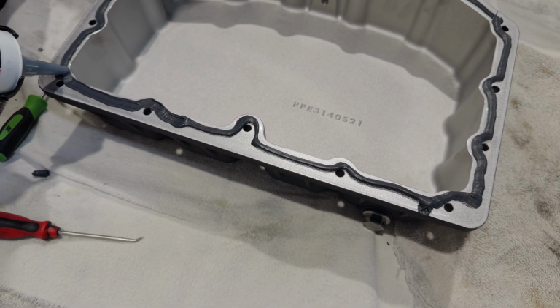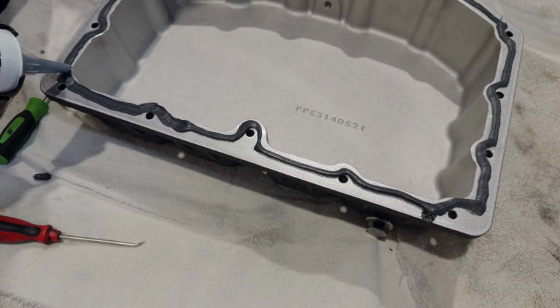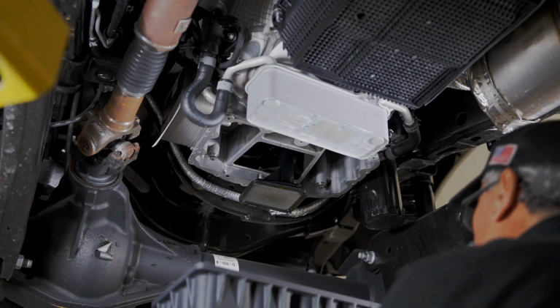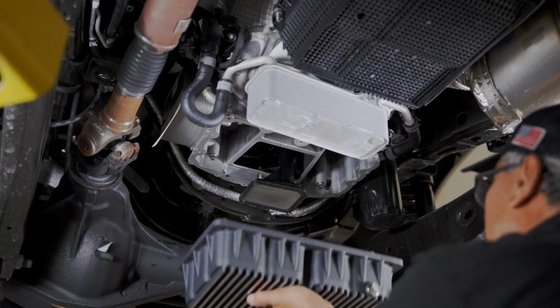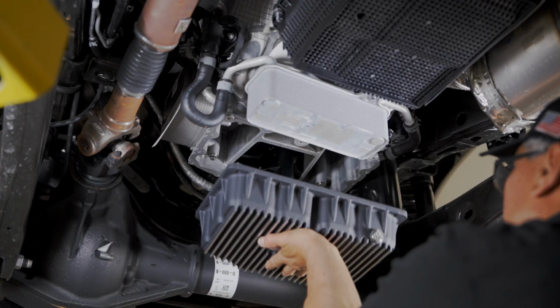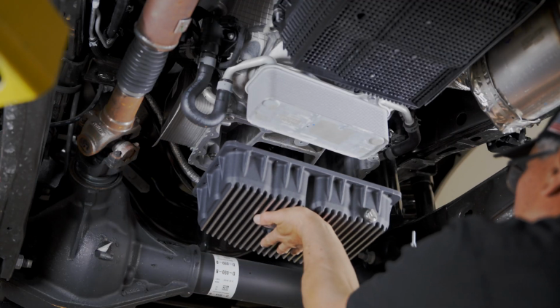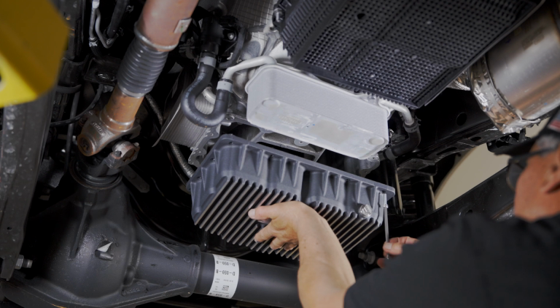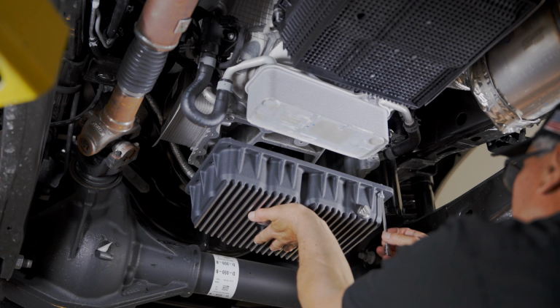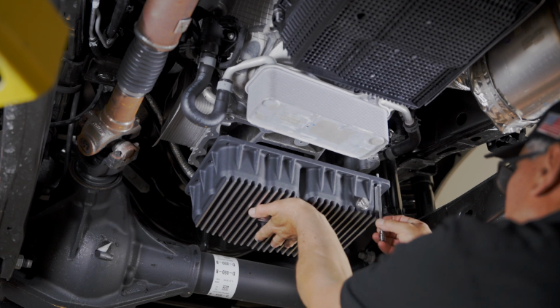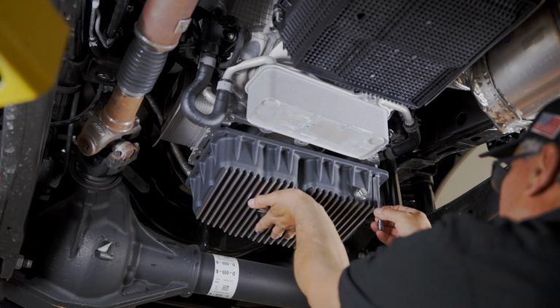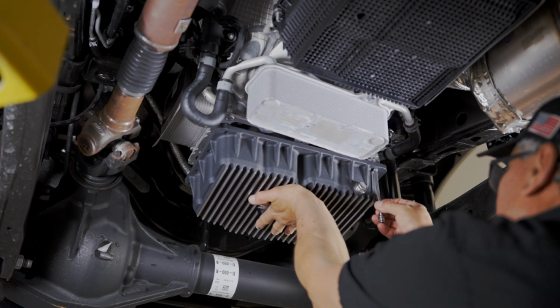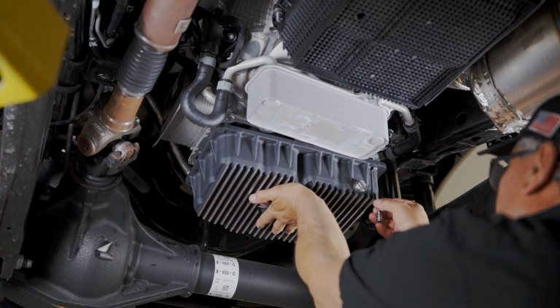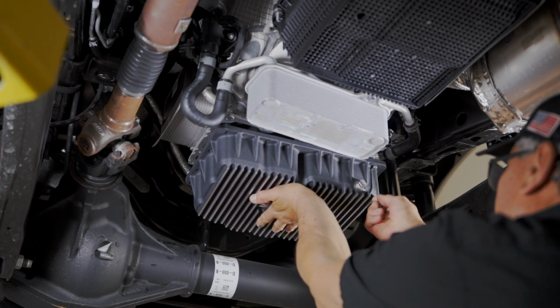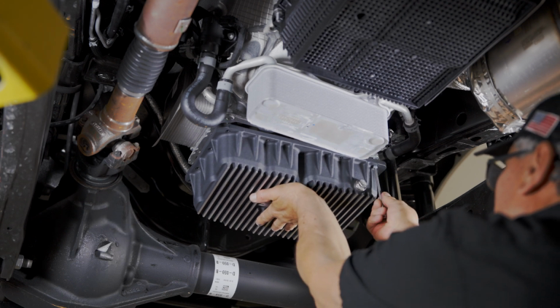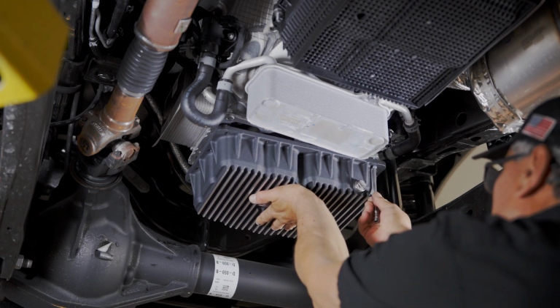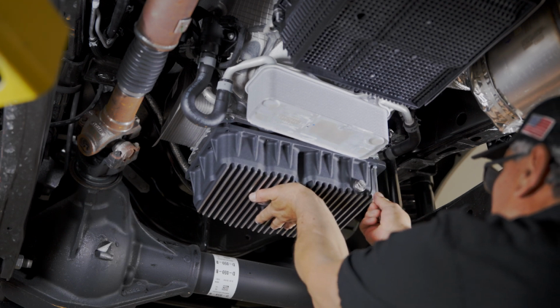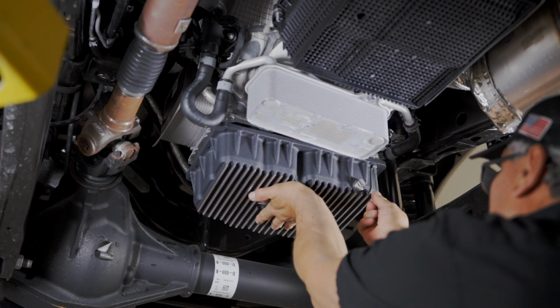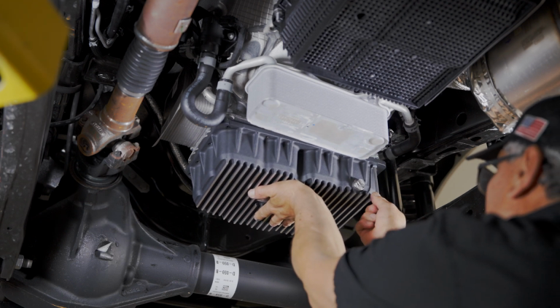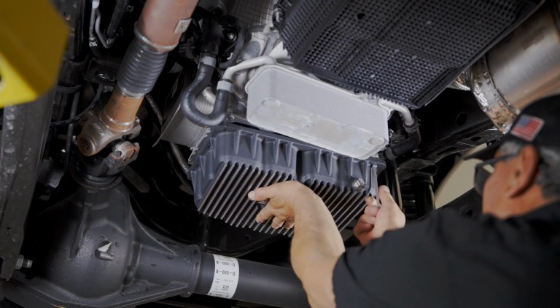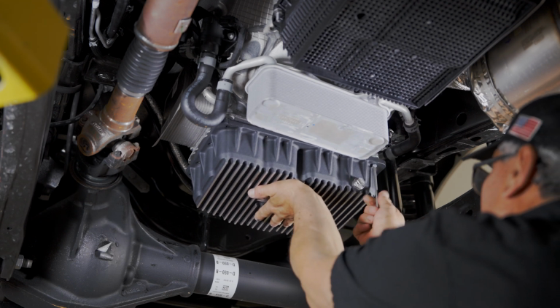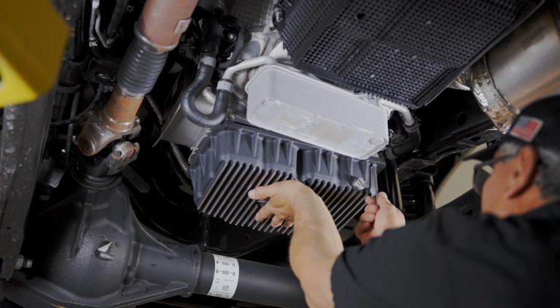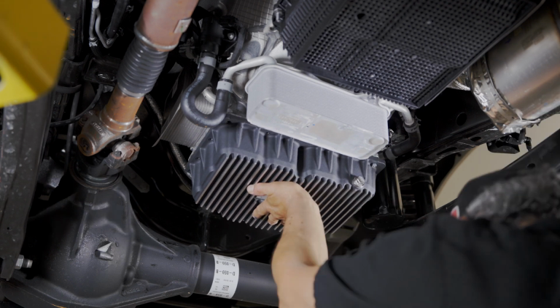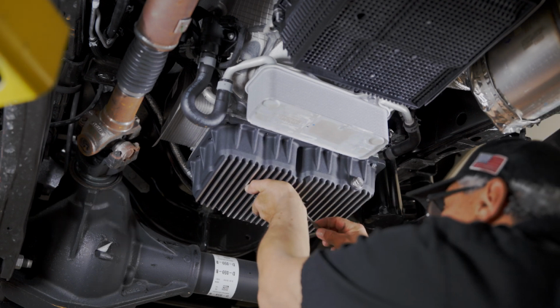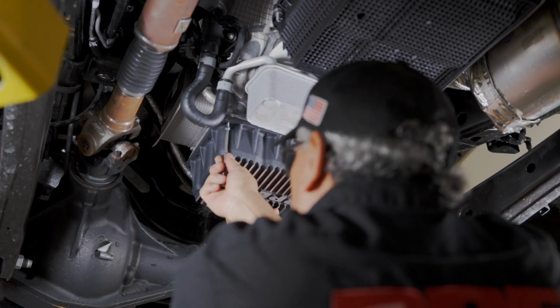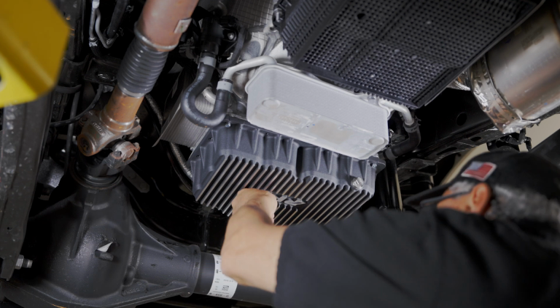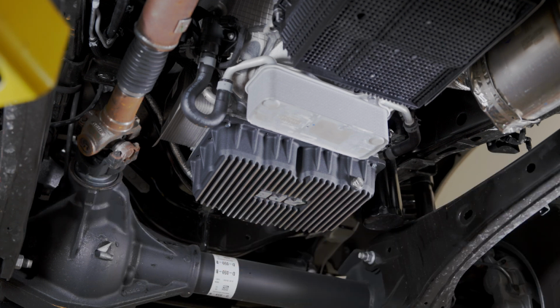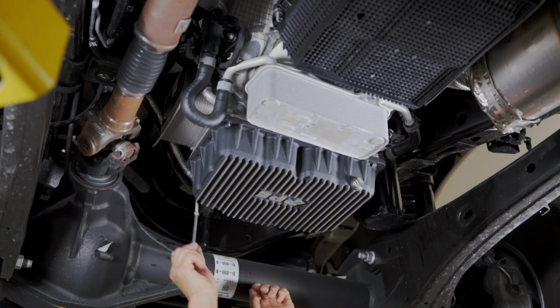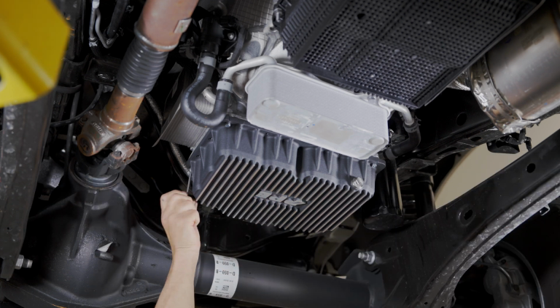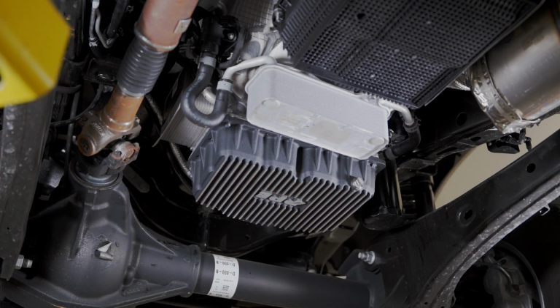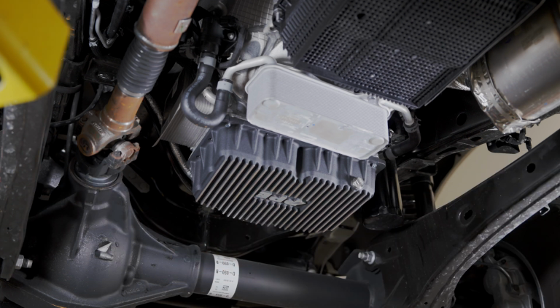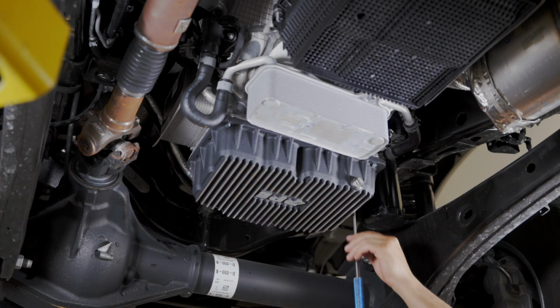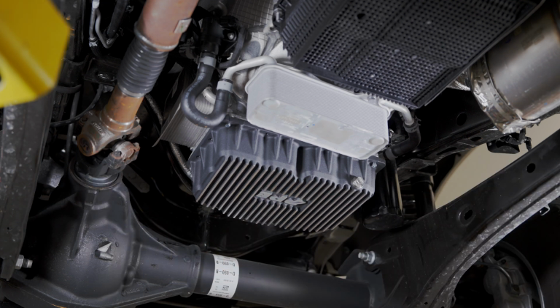Step 6. Install the PPE pan. Be careful not to smear the gasket material. Install all bolts finger tight.